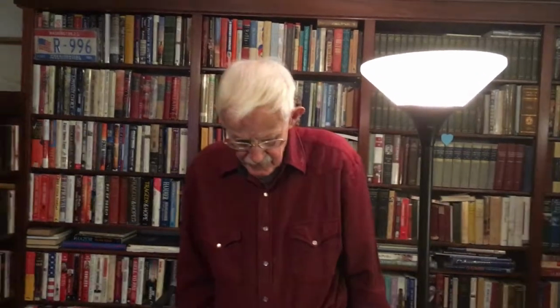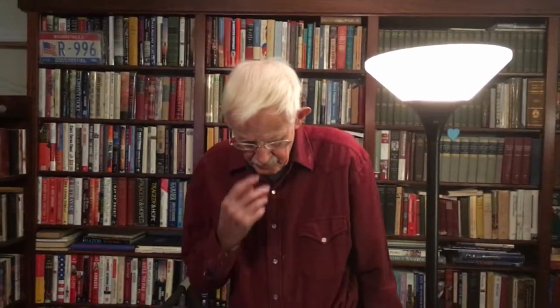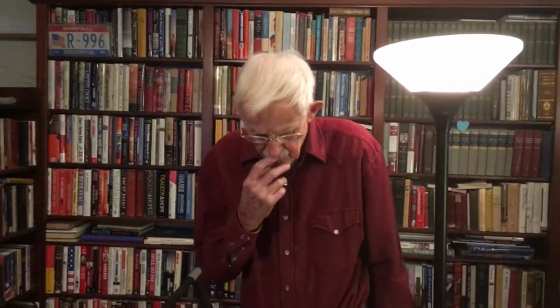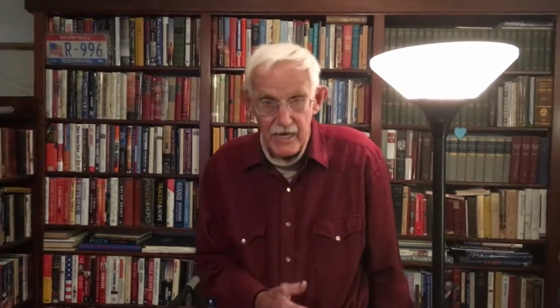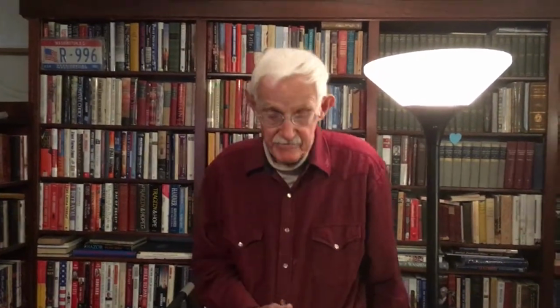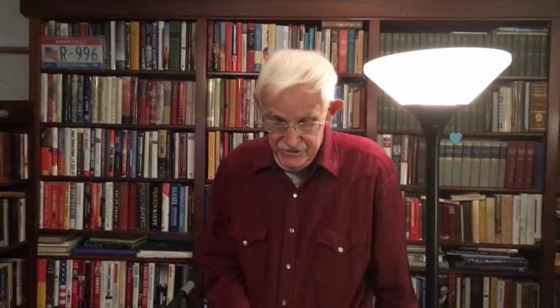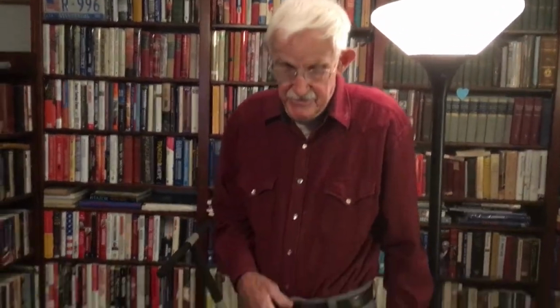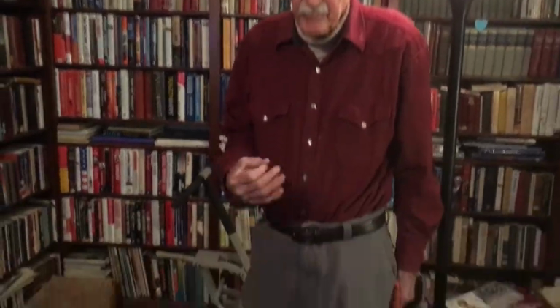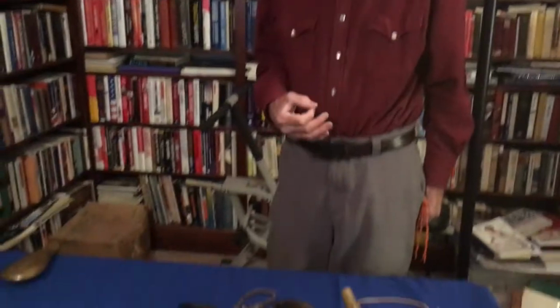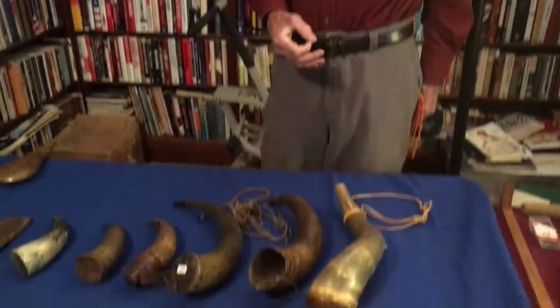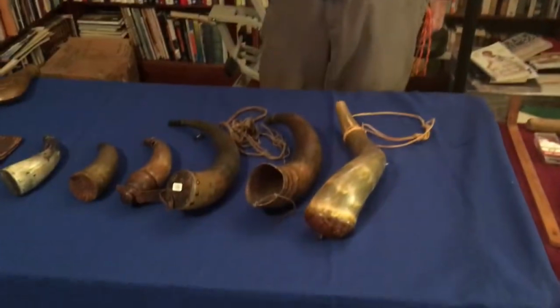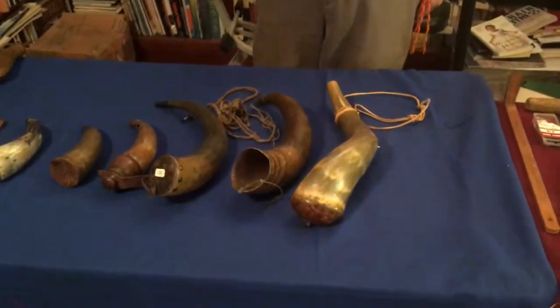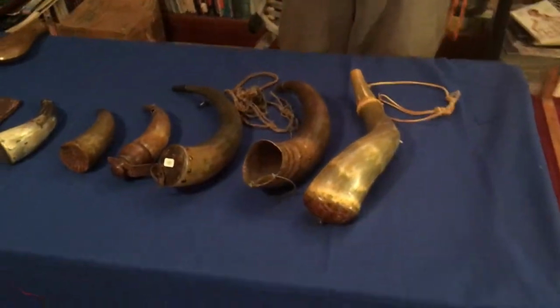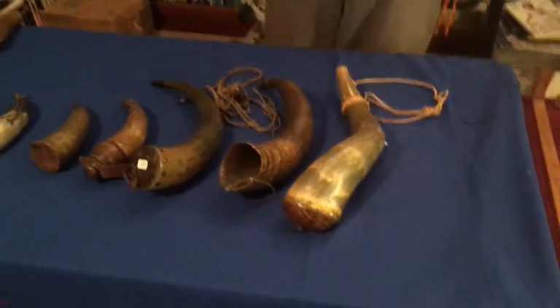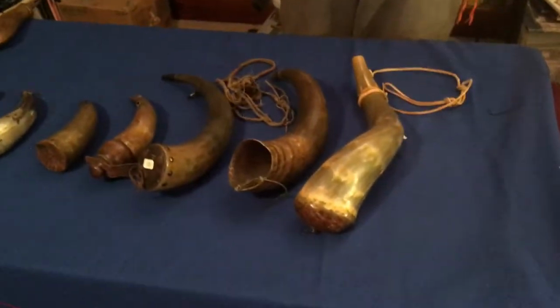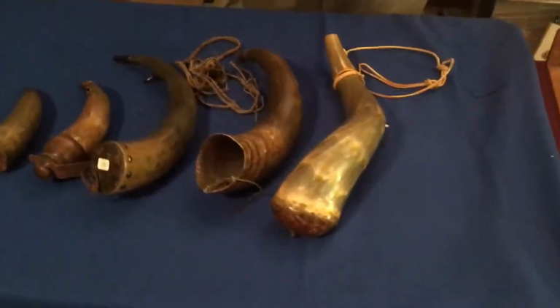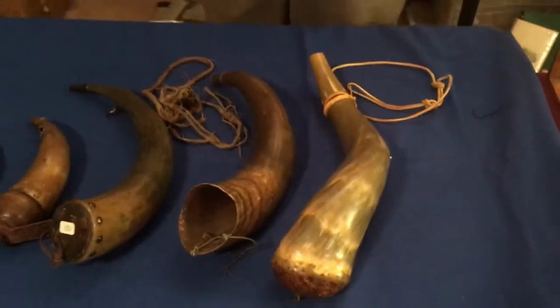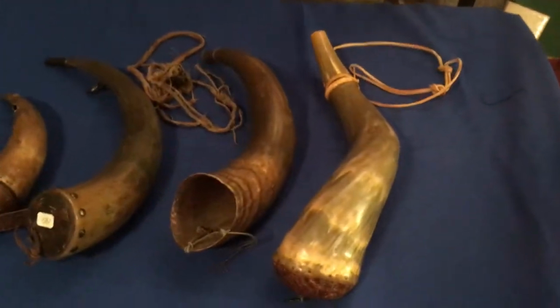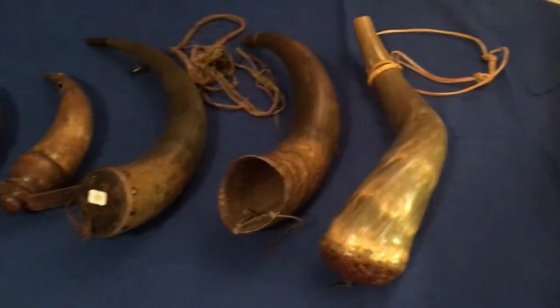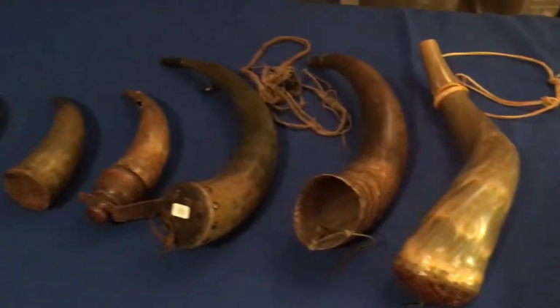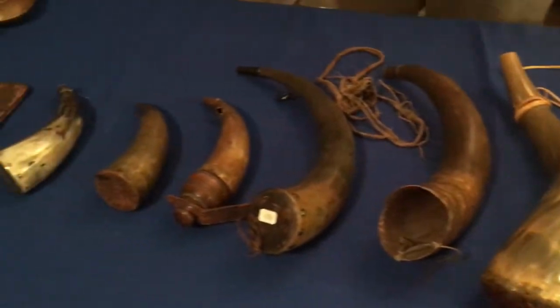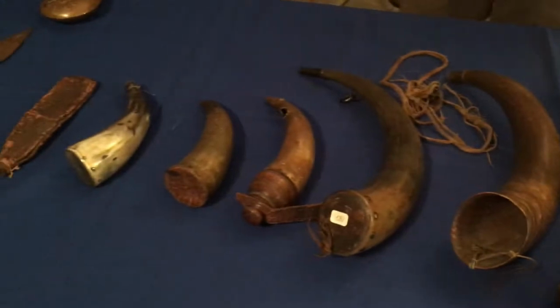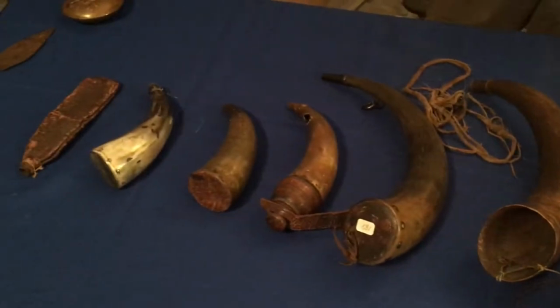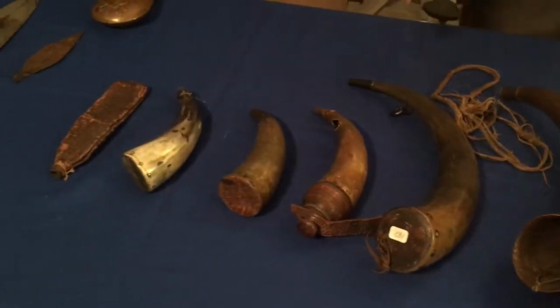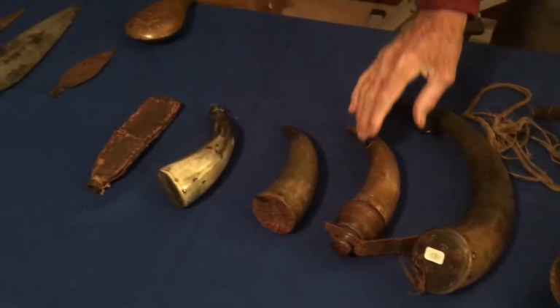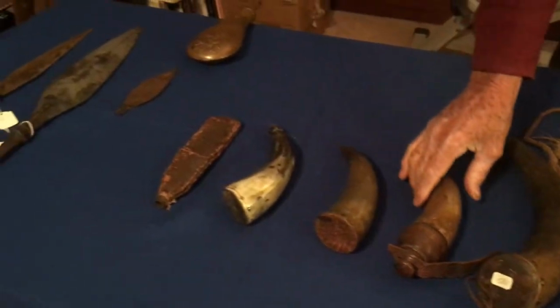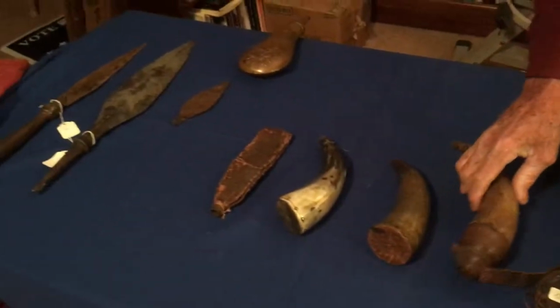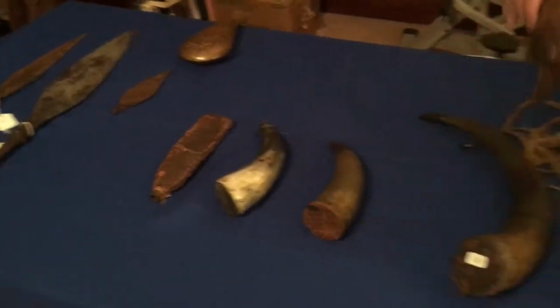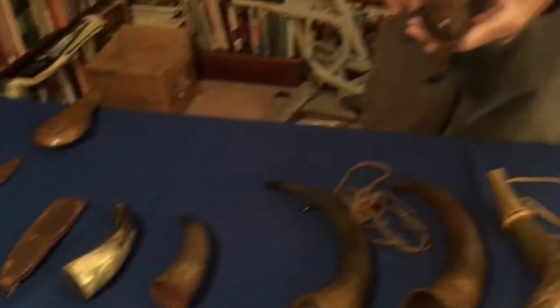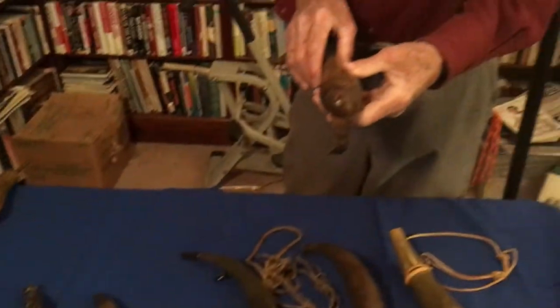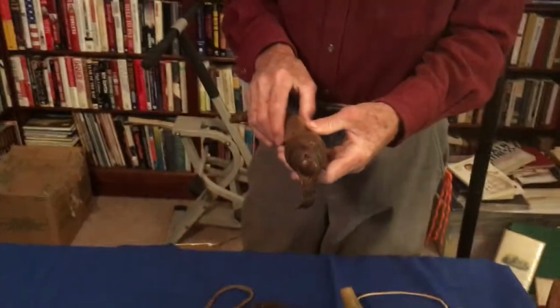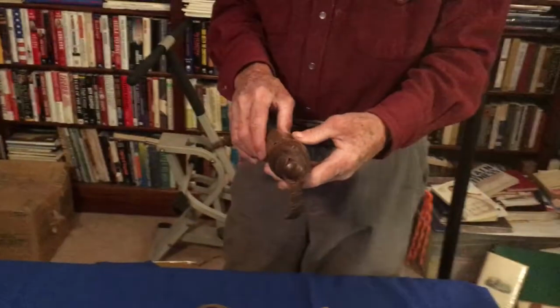What we have here is a series of original powder horns dating back to the French and Indian War — that would be 1752 to 1761.